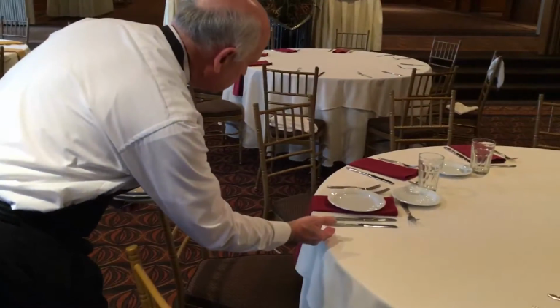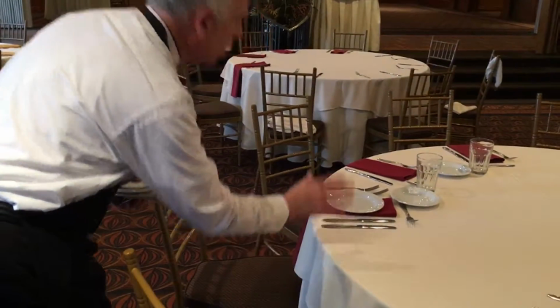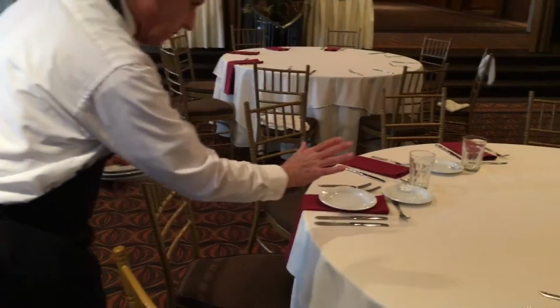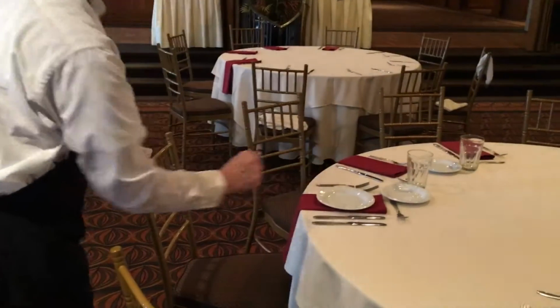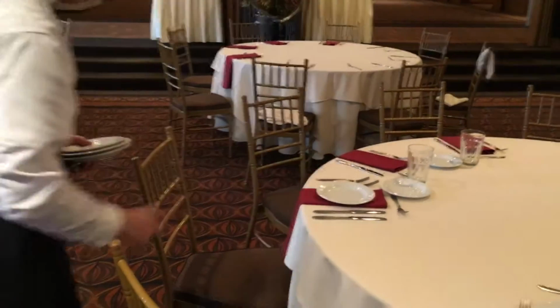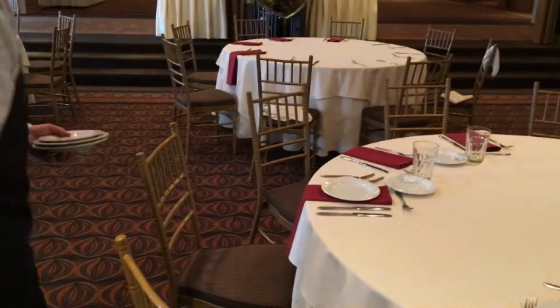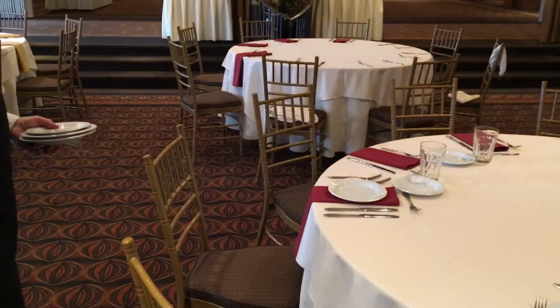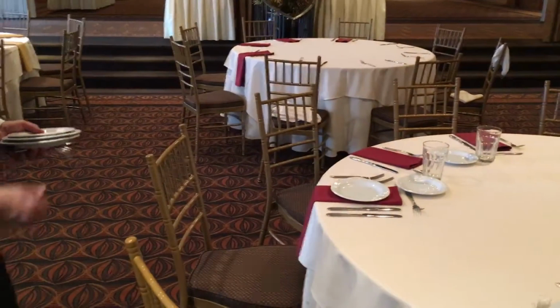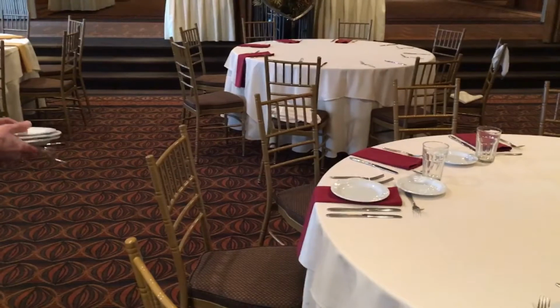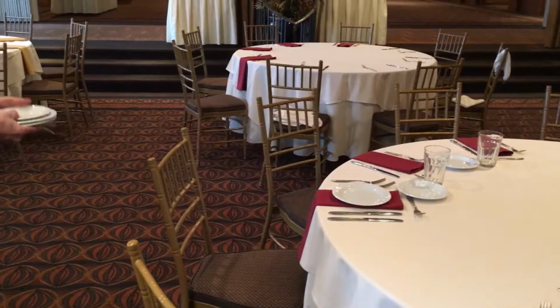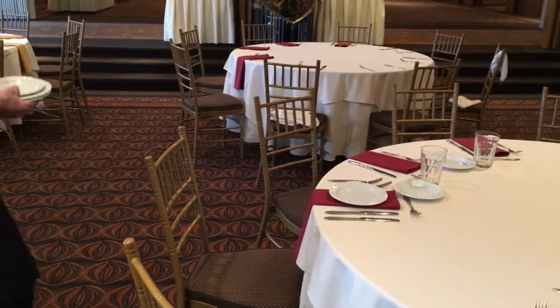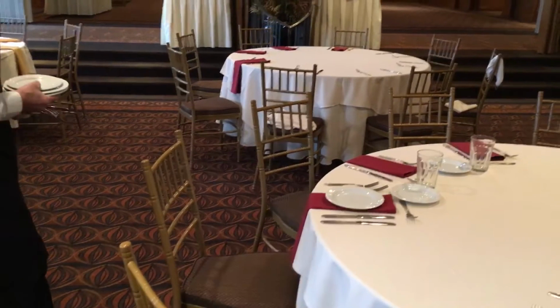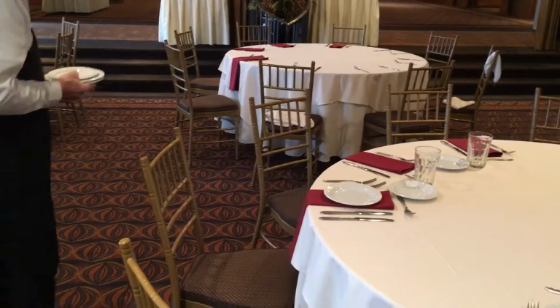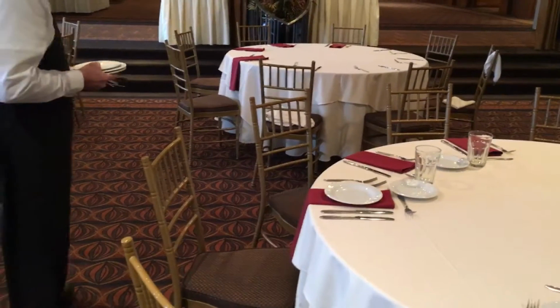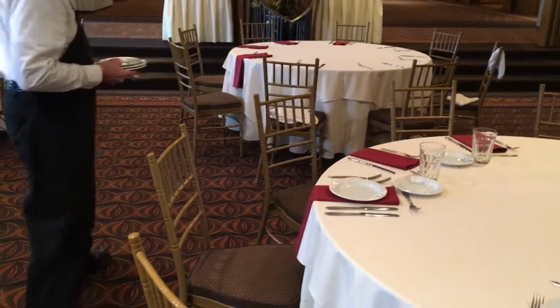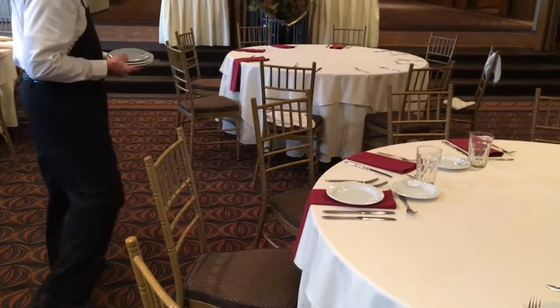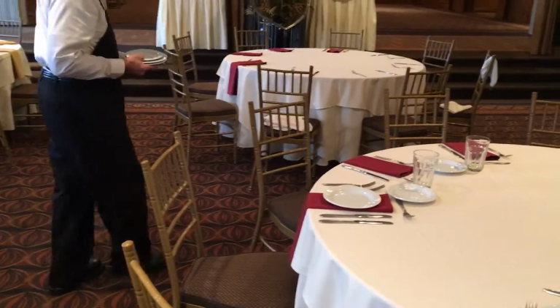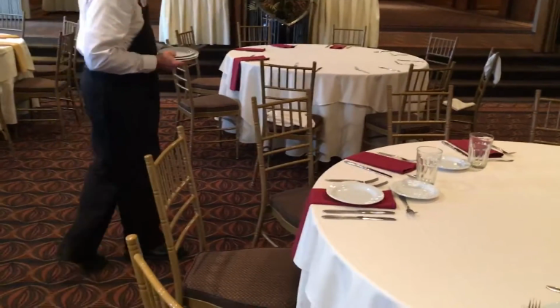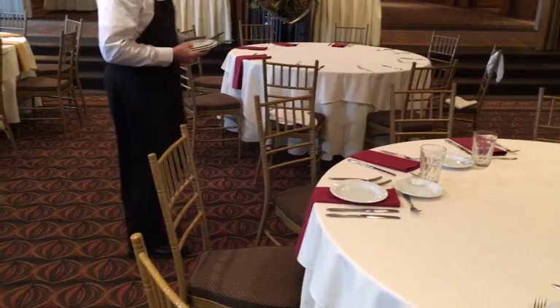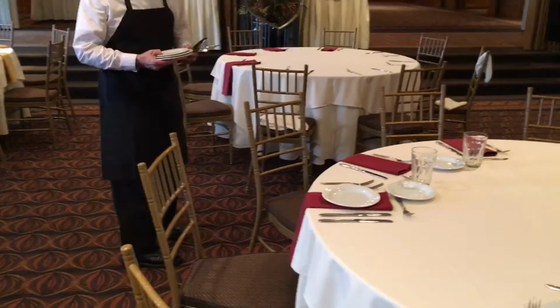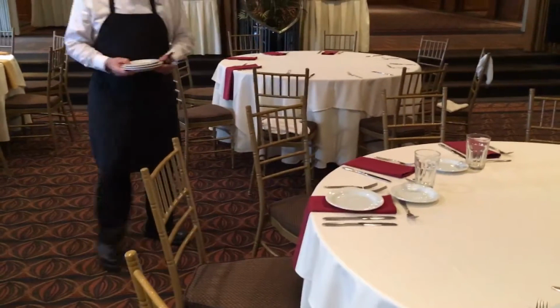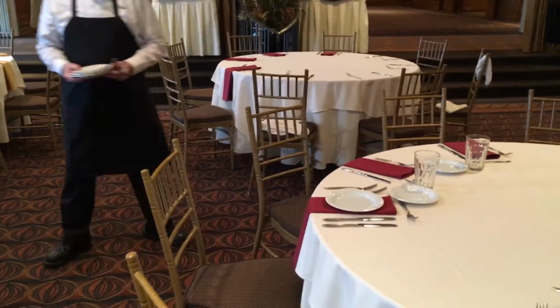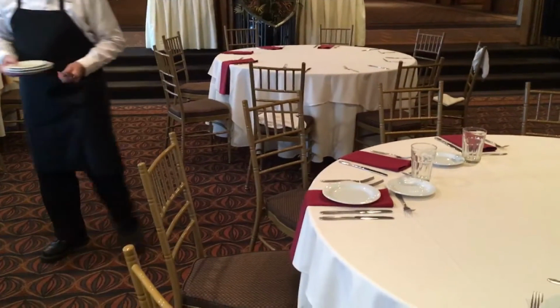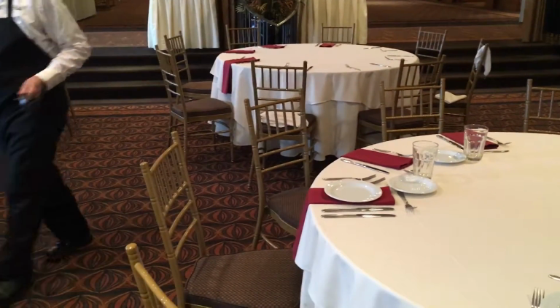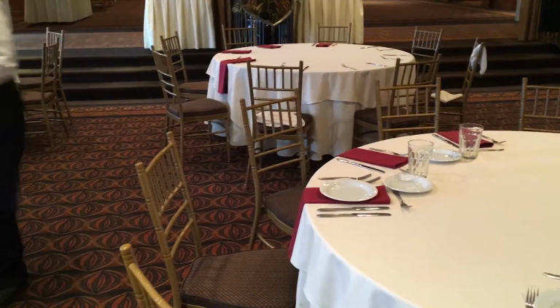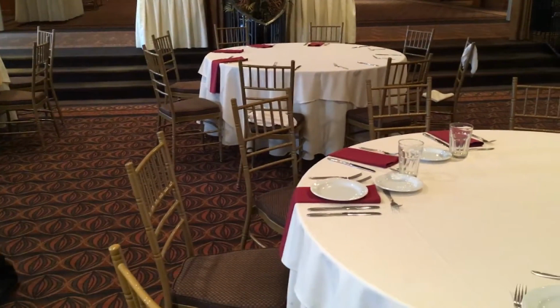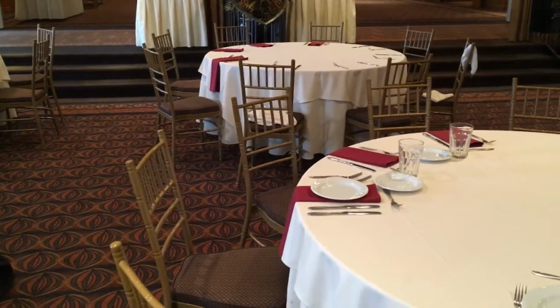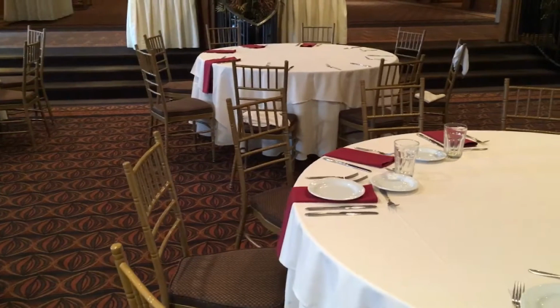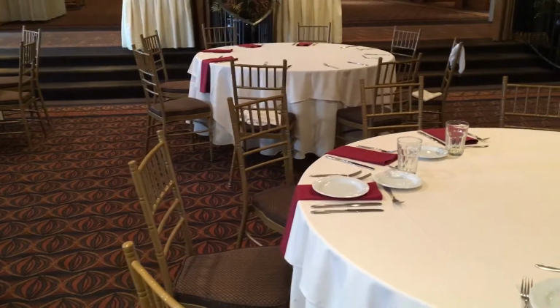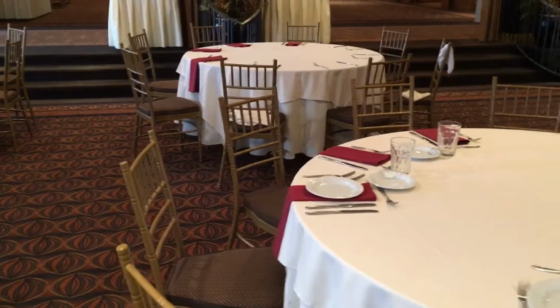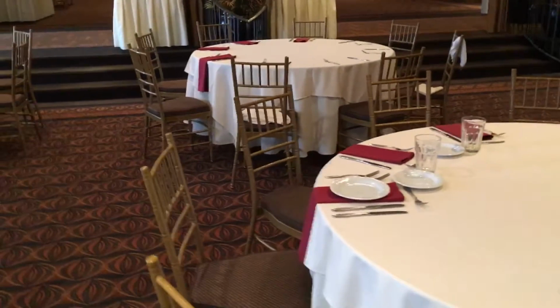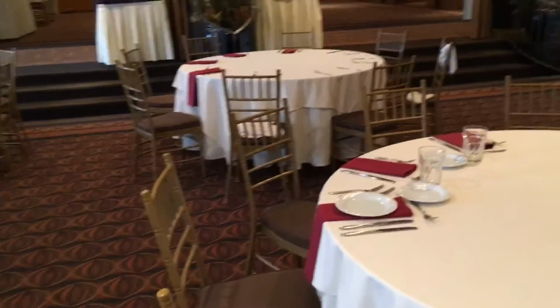He again asked another guest, and they told him no, that they are not completely done with their salad and want to keep it through the dinner portion of their evening.